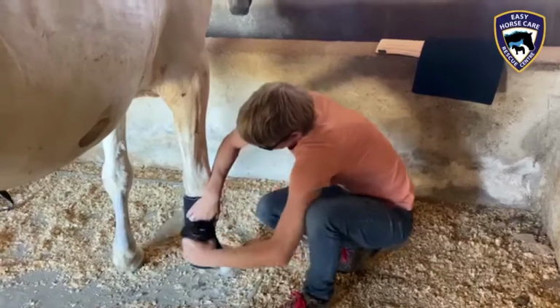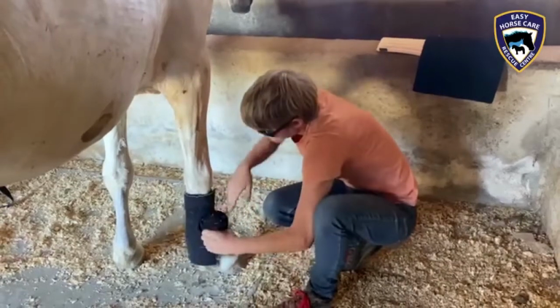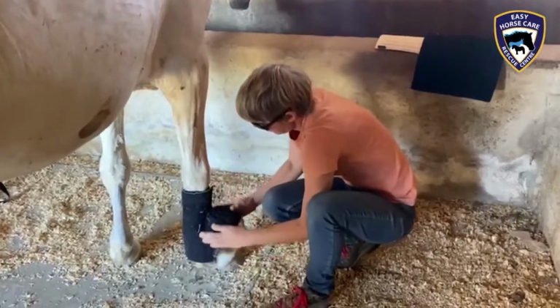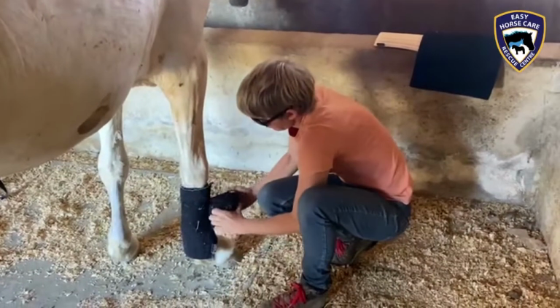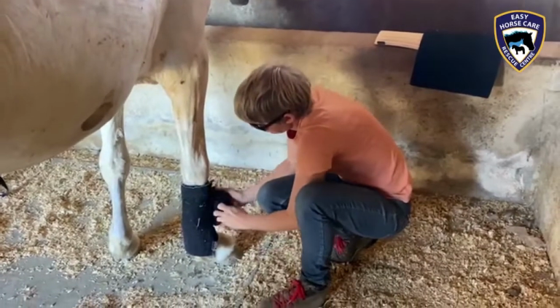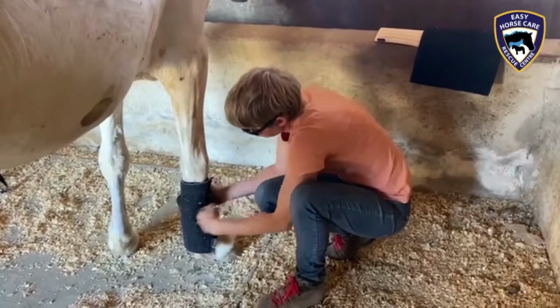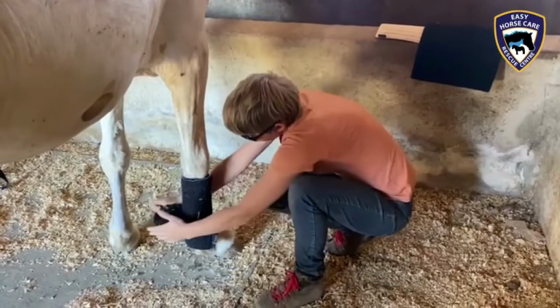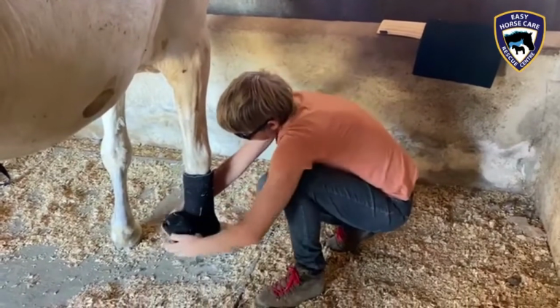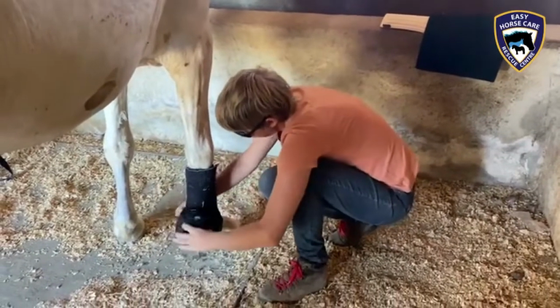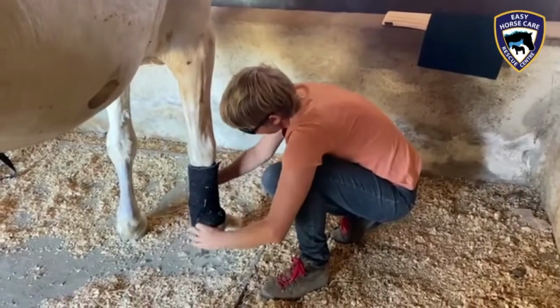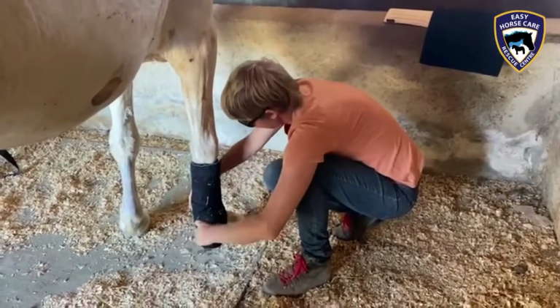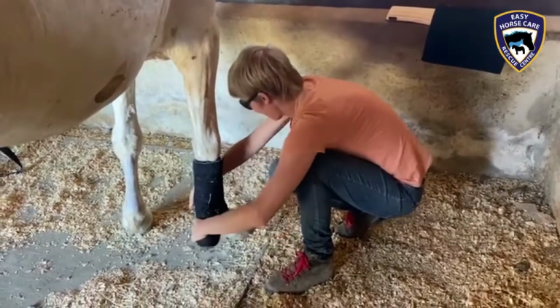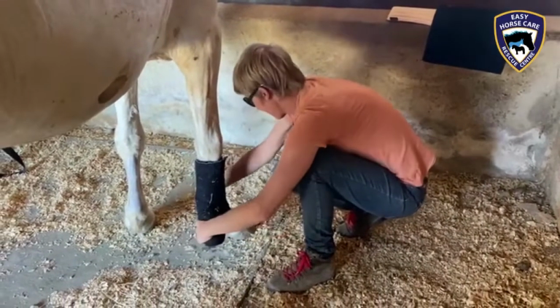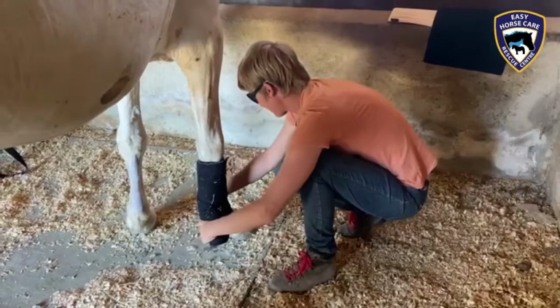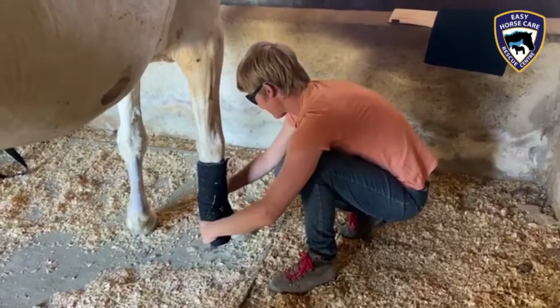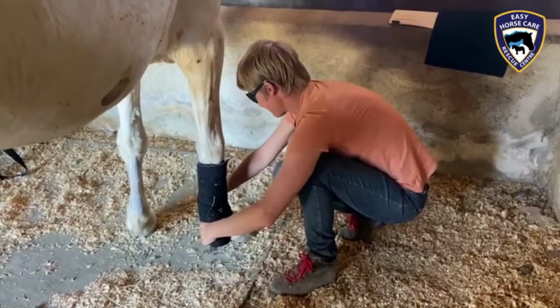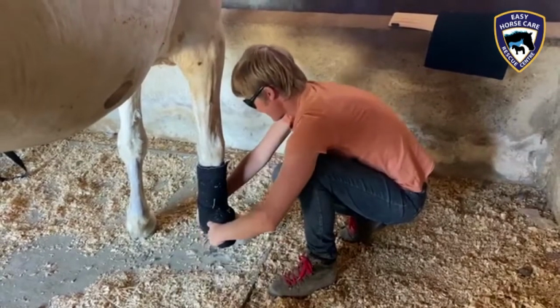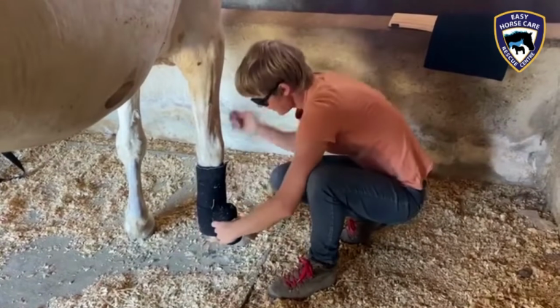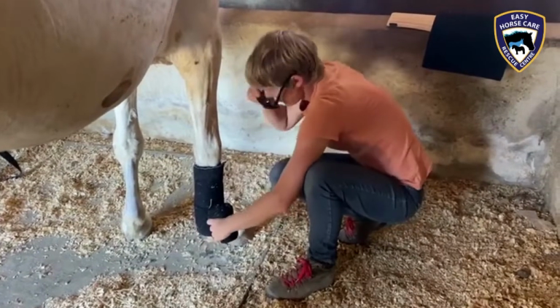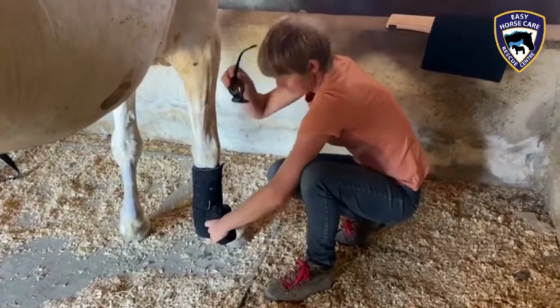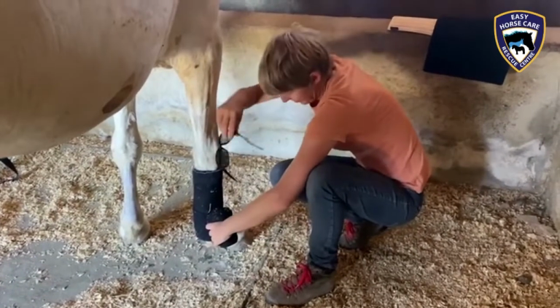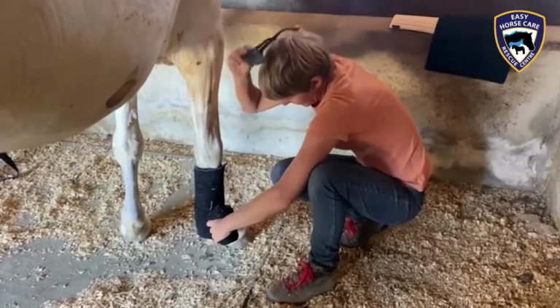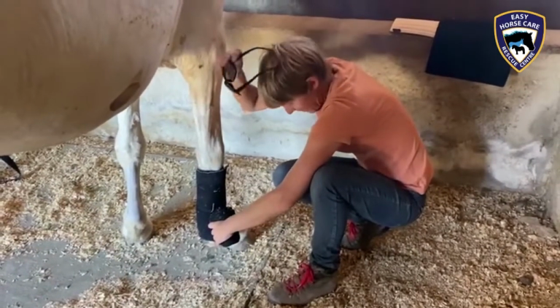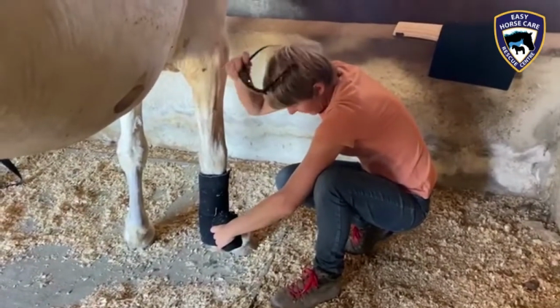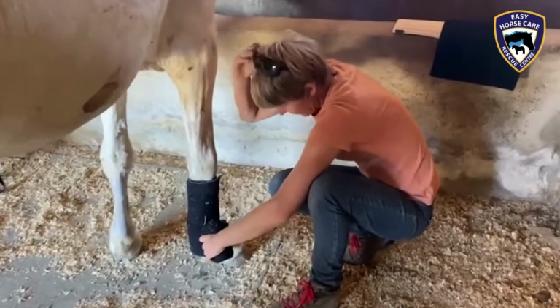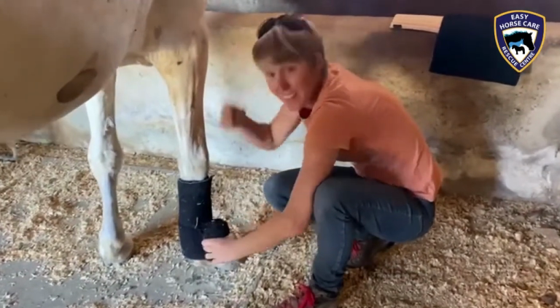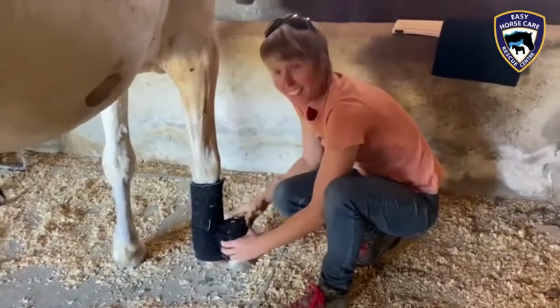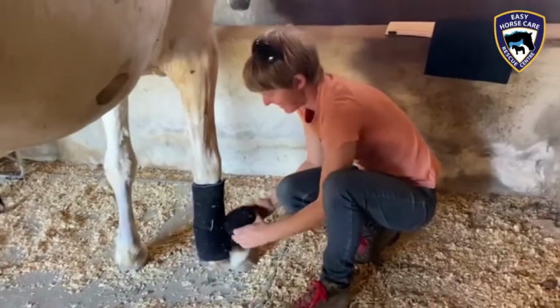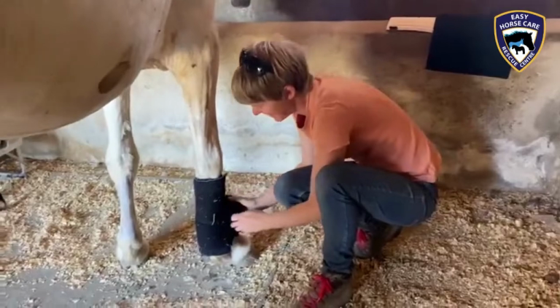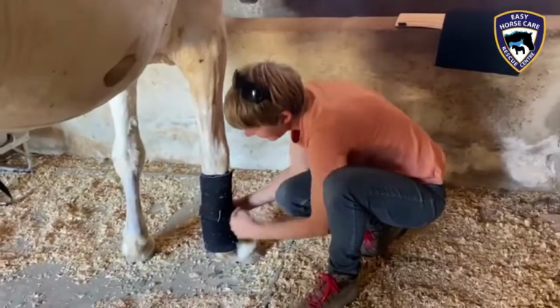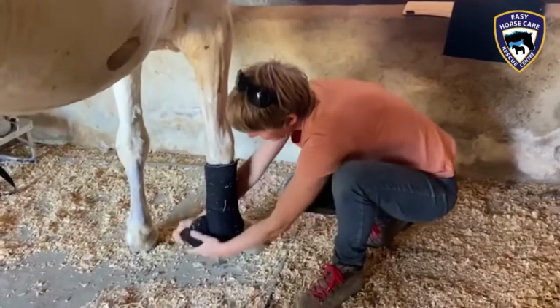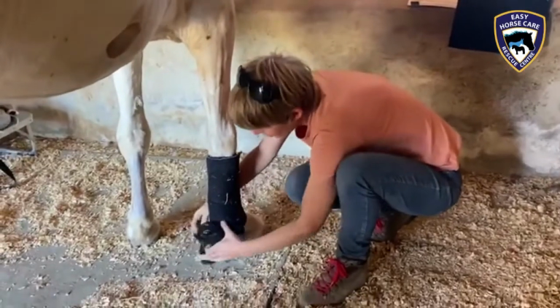Here we are at Easy Horse Care Rescue Centre and our amazing vet Dorothea is treating Corda Bessa. Would you like to say a few words about this treatment, Dorothea? Yes, sure.